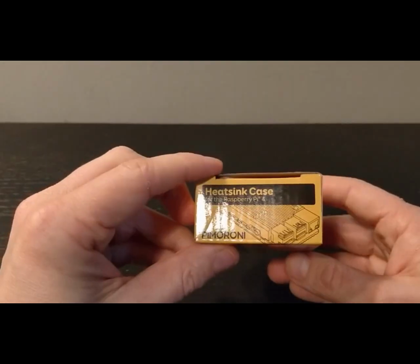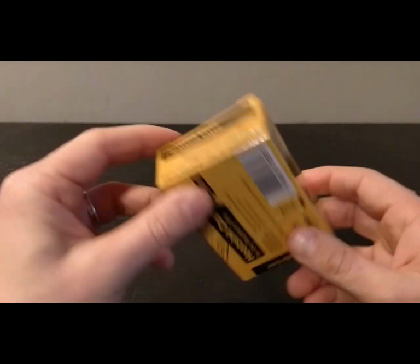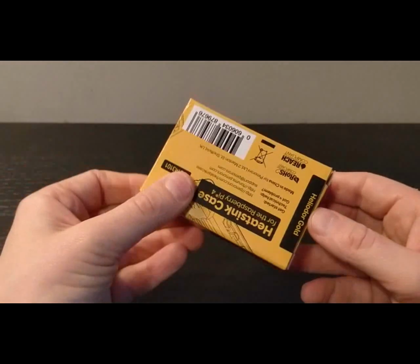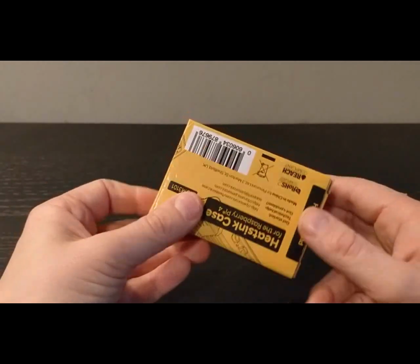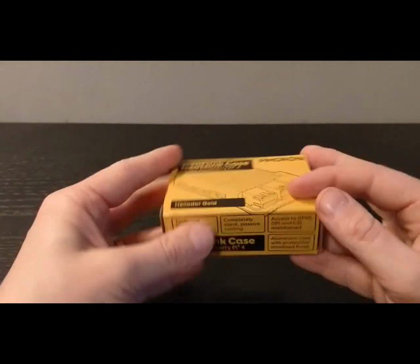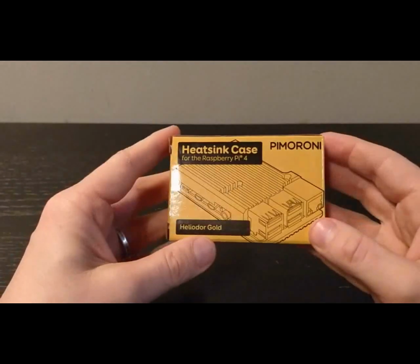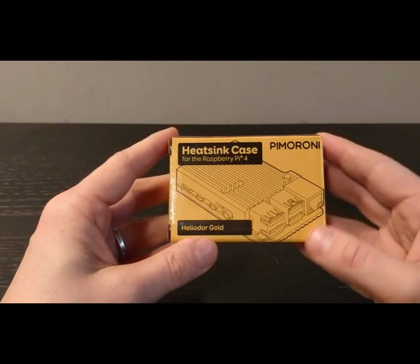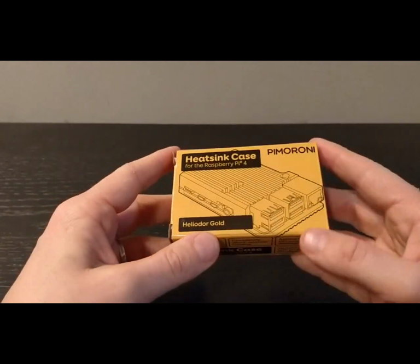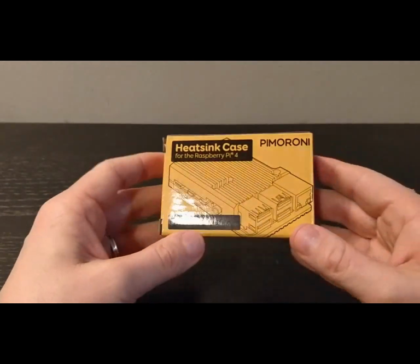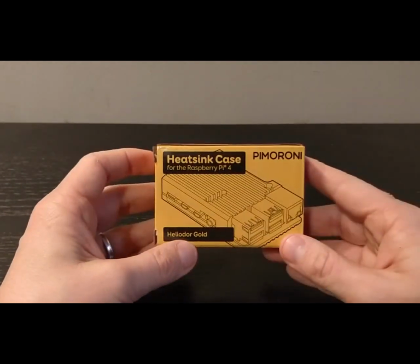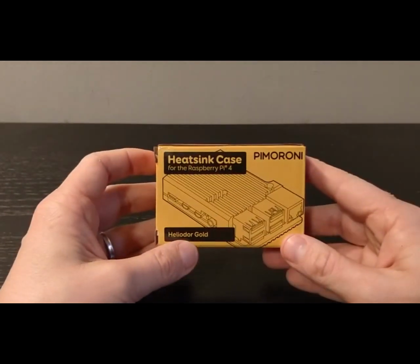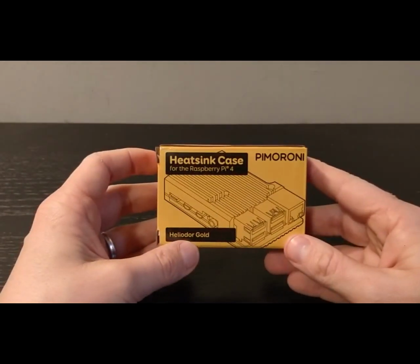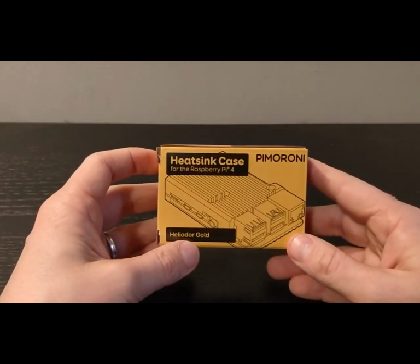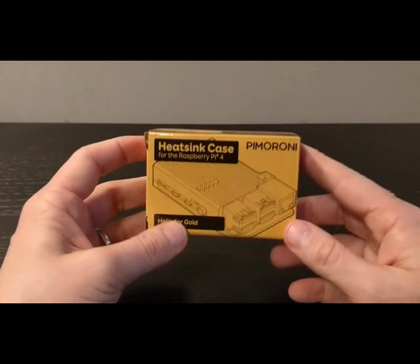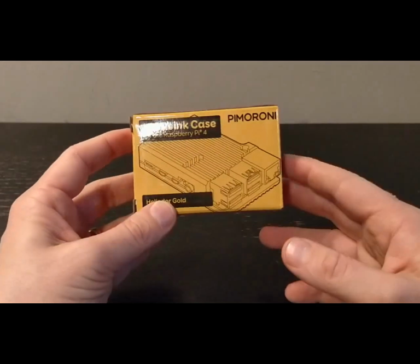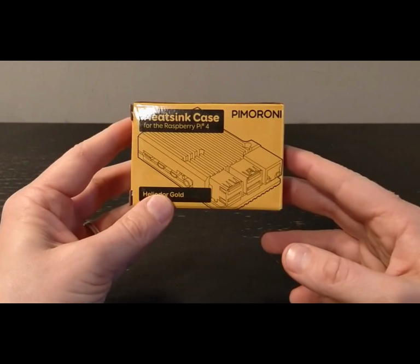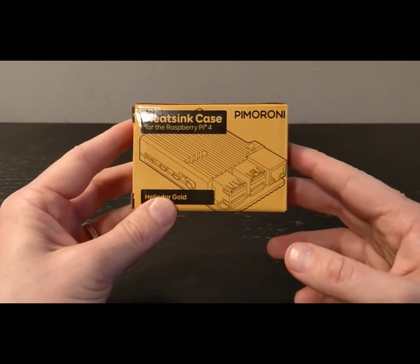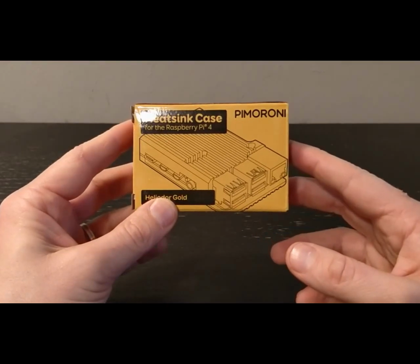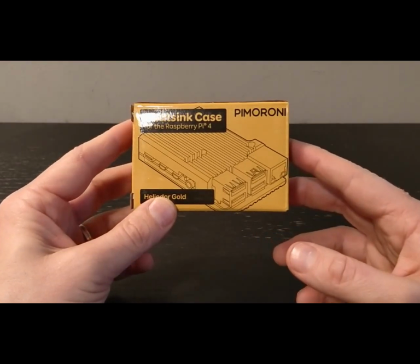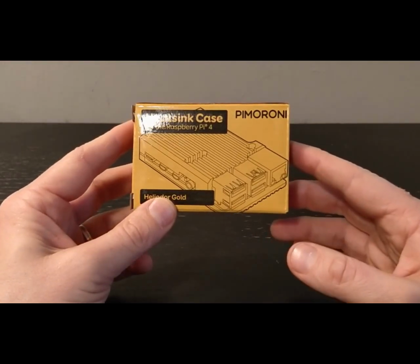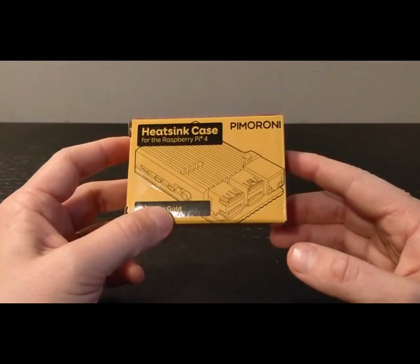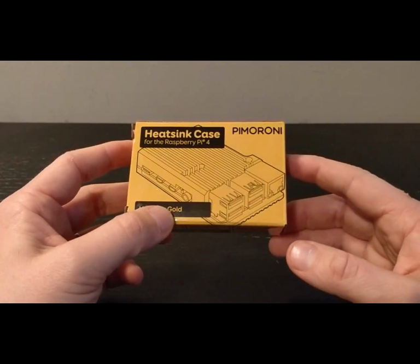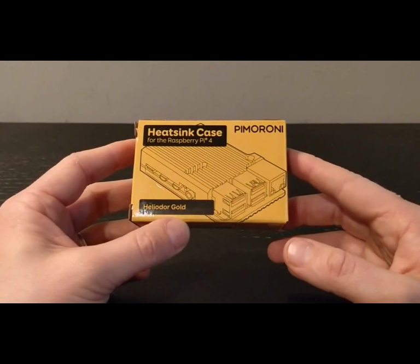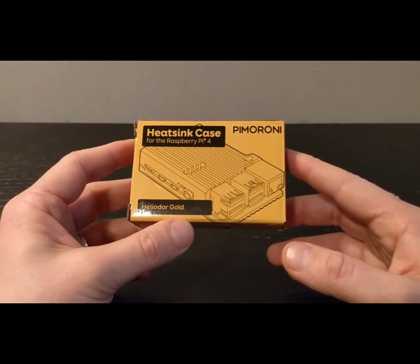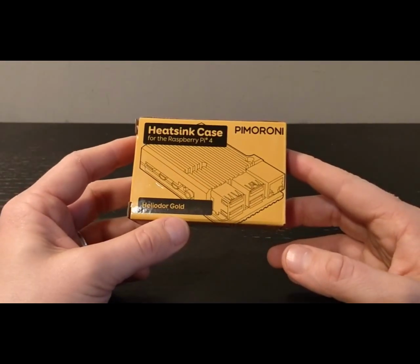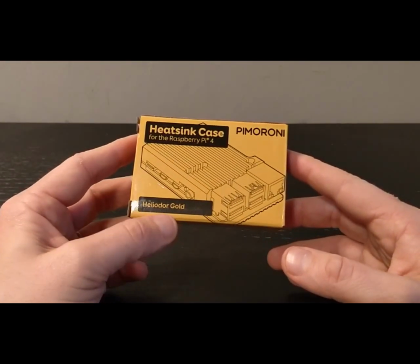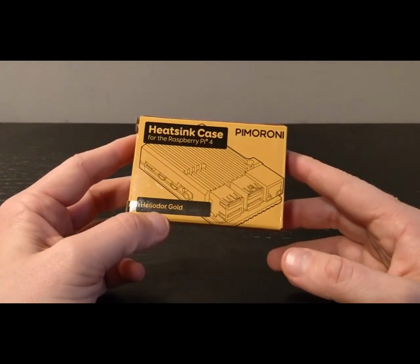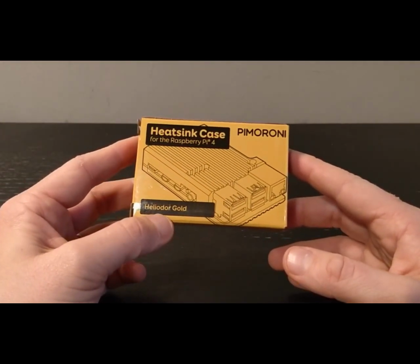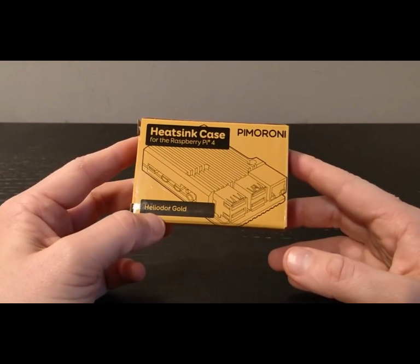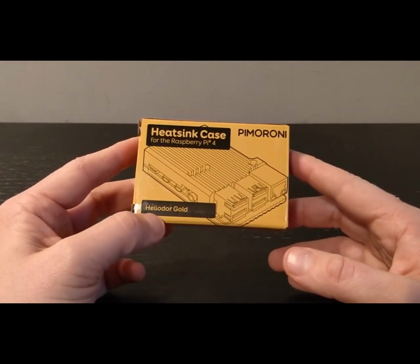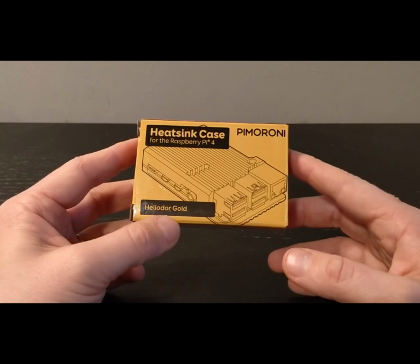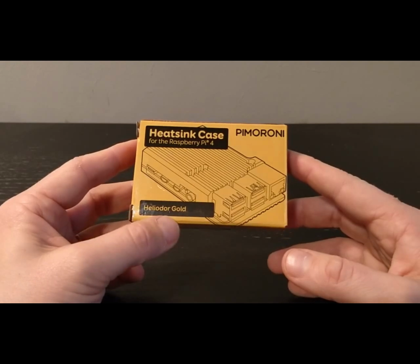Instead though, I've decided to go for this one — the heatsink. There are loads of different colors available; if you look on their website you'll be able to see the different ones. But I went for this one: Helidor Gold. I don't know what it's going to be like but let's have a look.